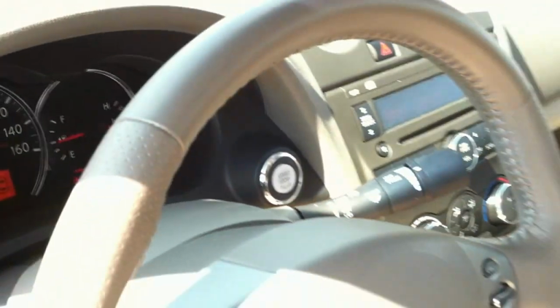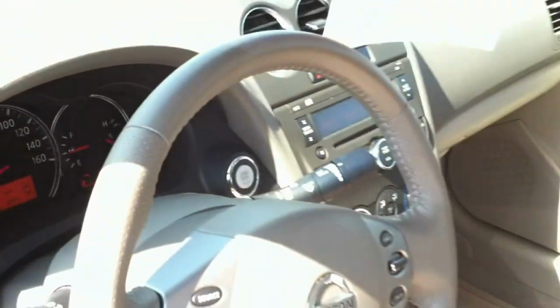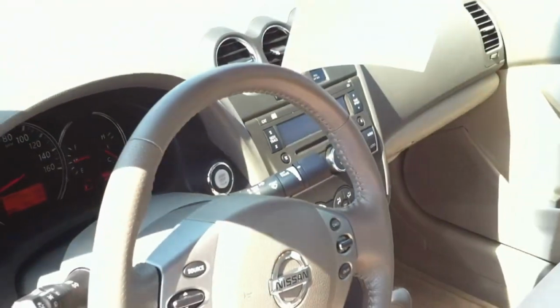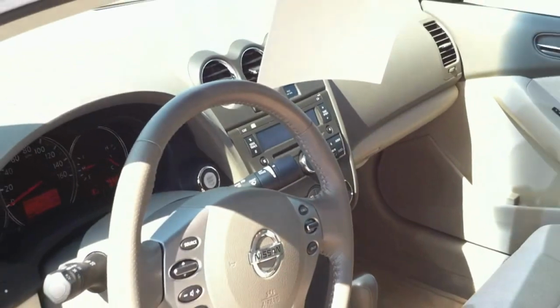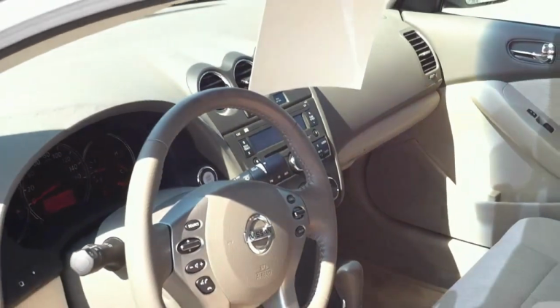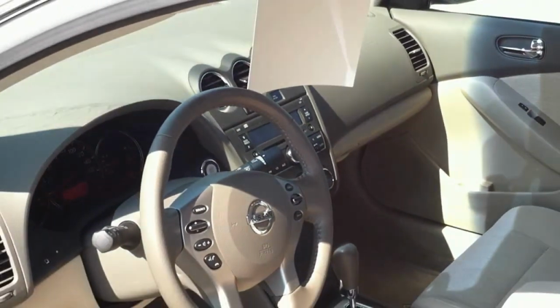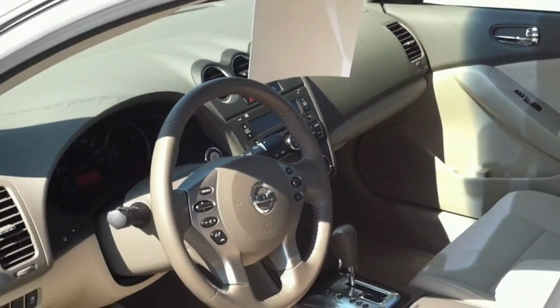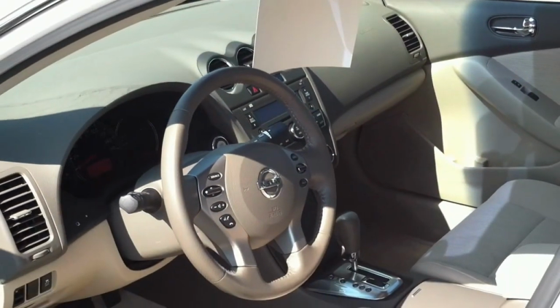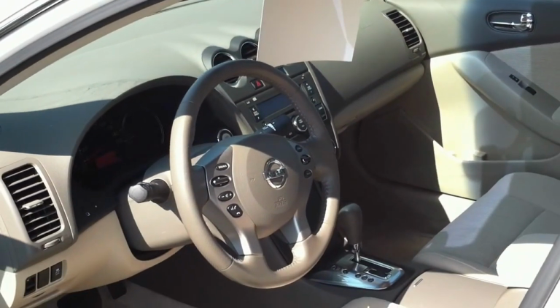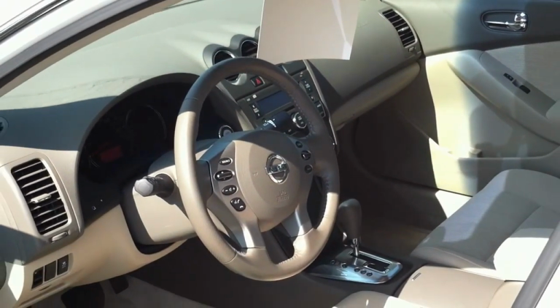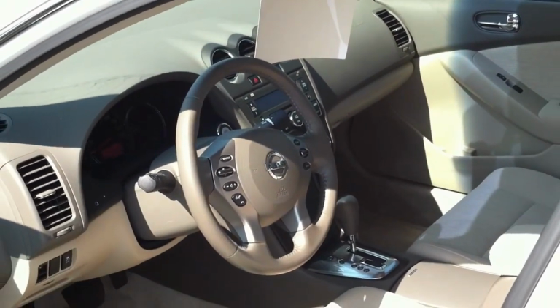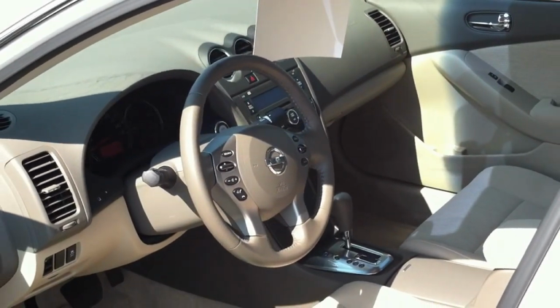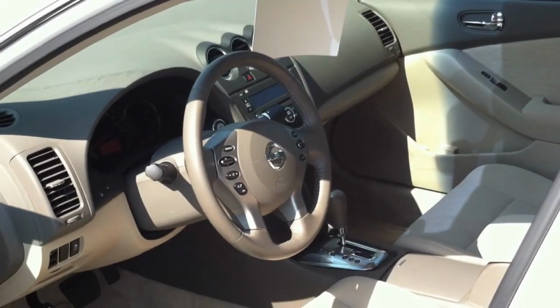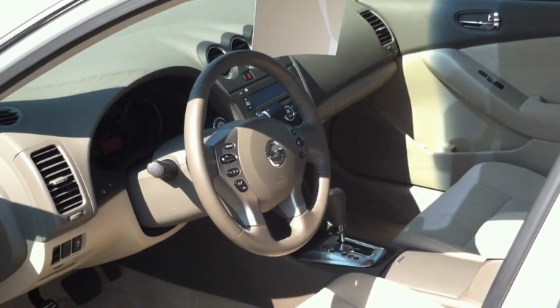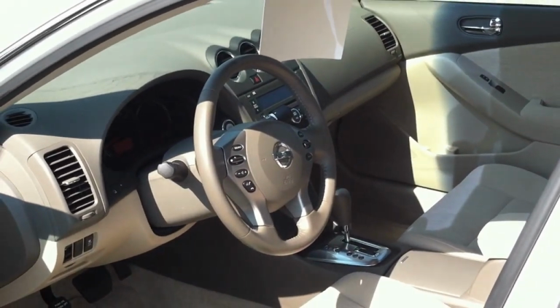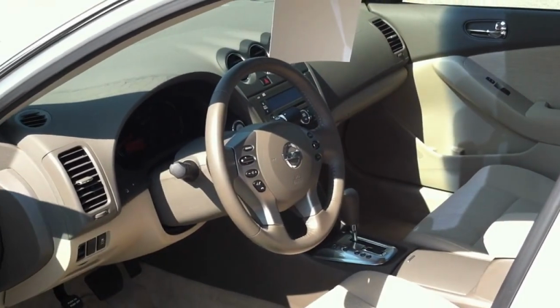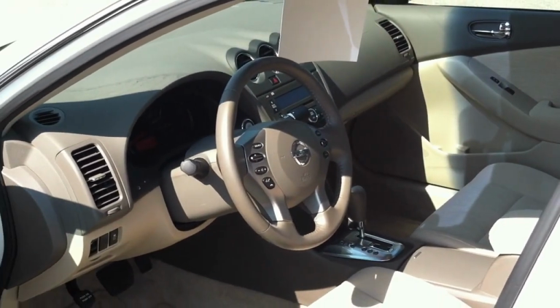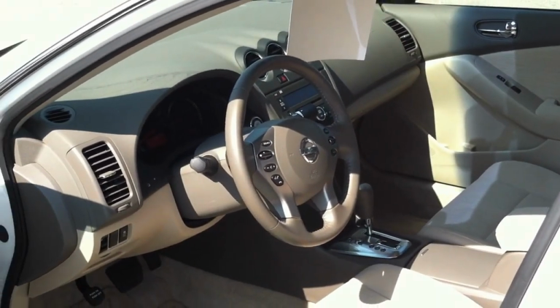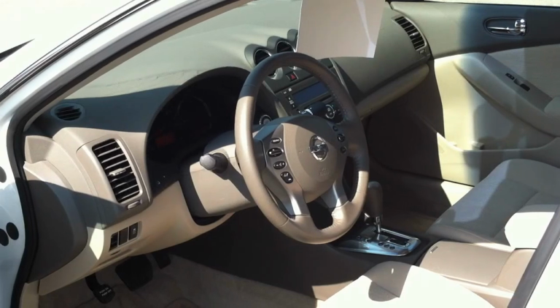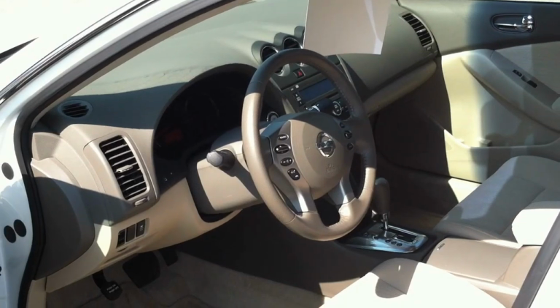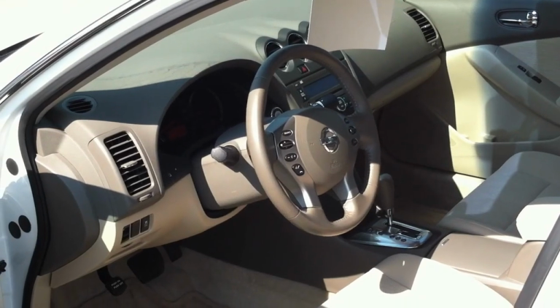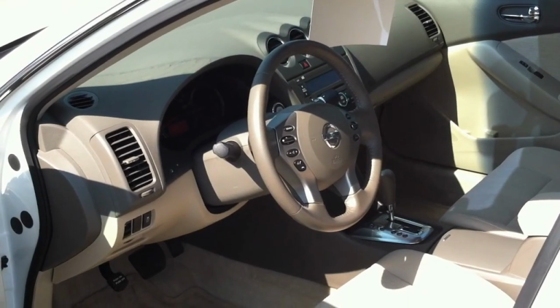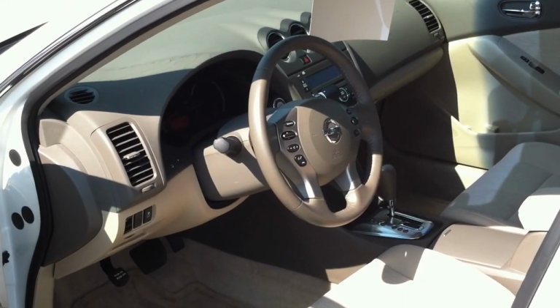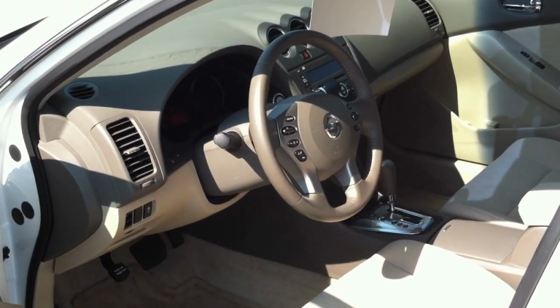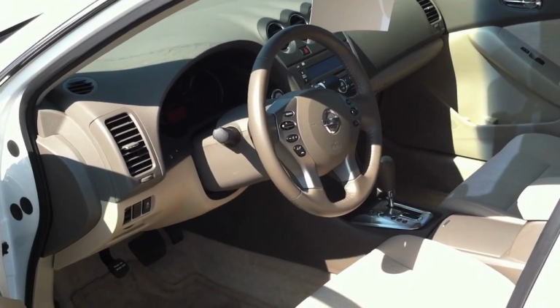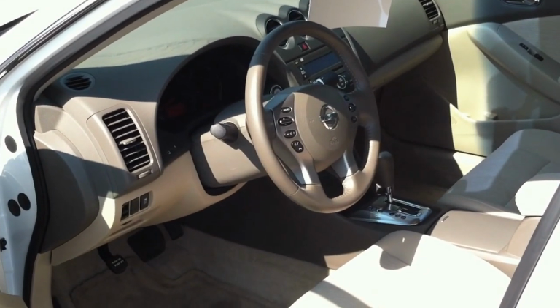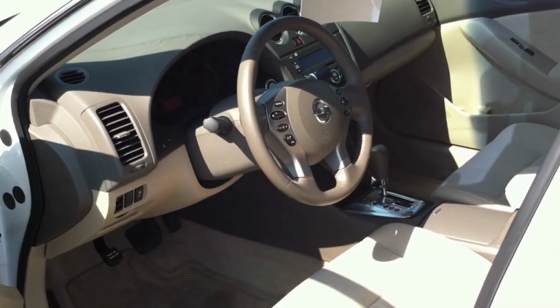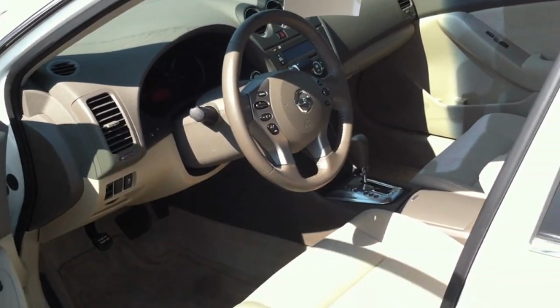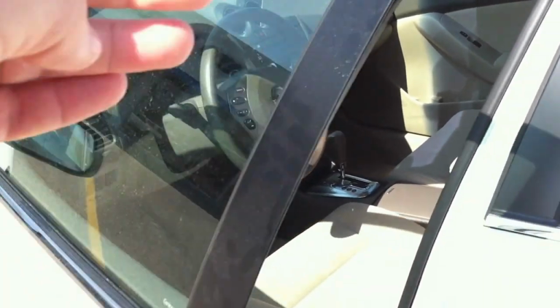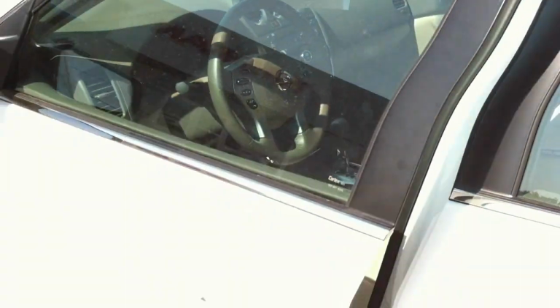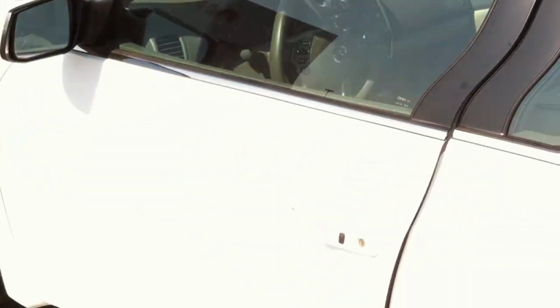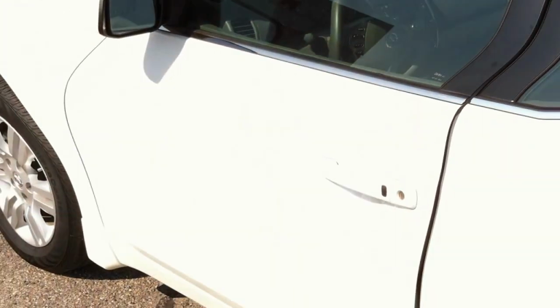CD stereo with power locks, power windows, power mirrors, a height adjustable seat, and Bluetooth for your cell phone, as well as steering wheel mounted radio controls. The blonde interior is nice on the hot days.